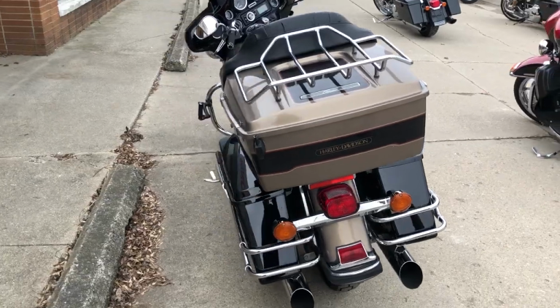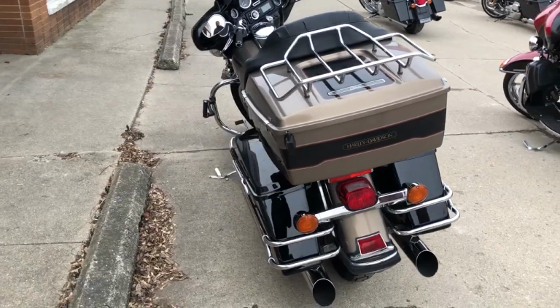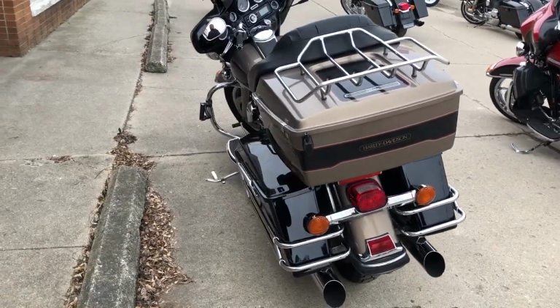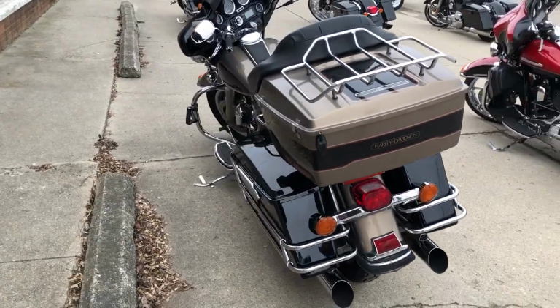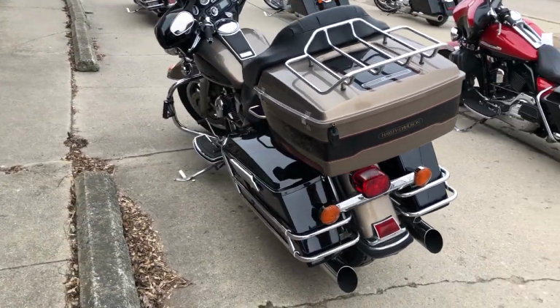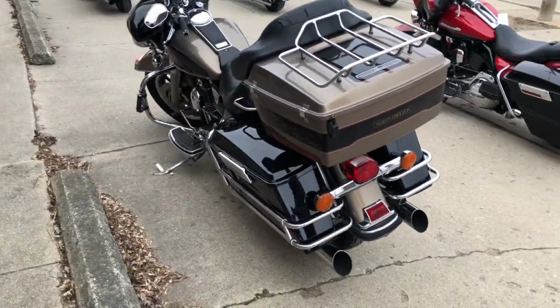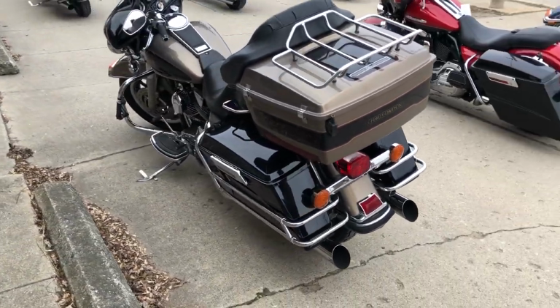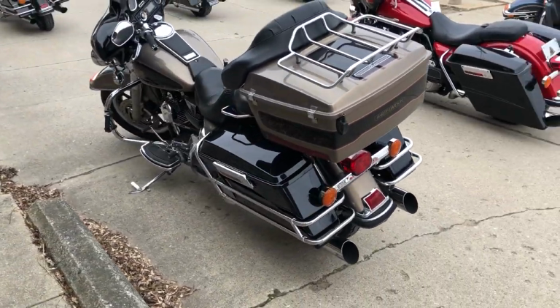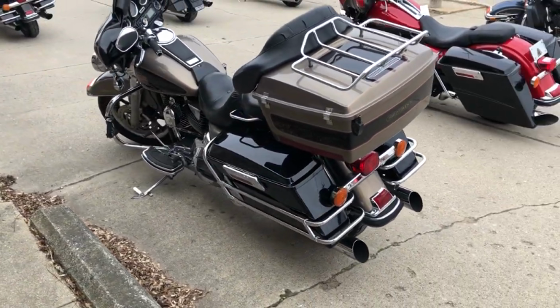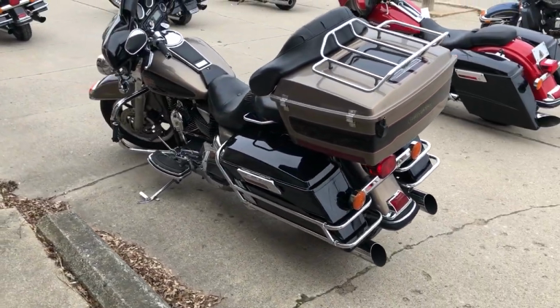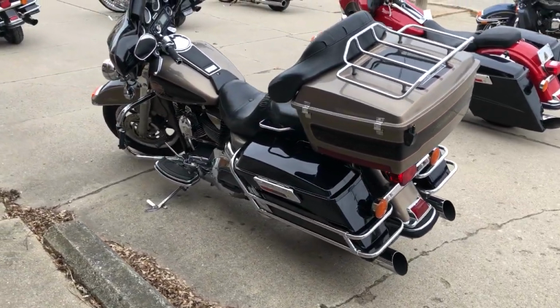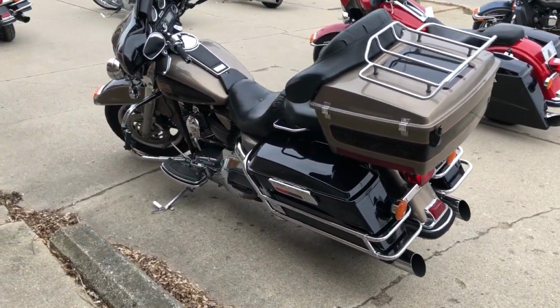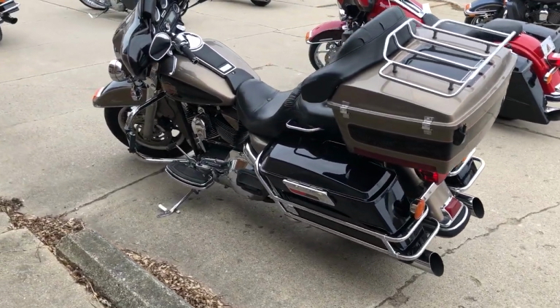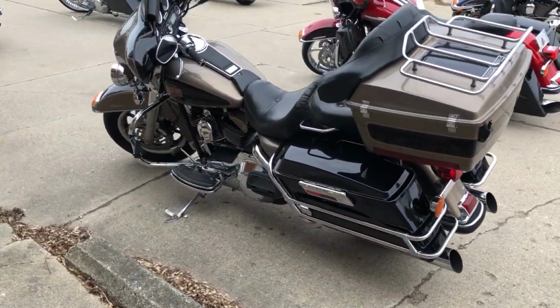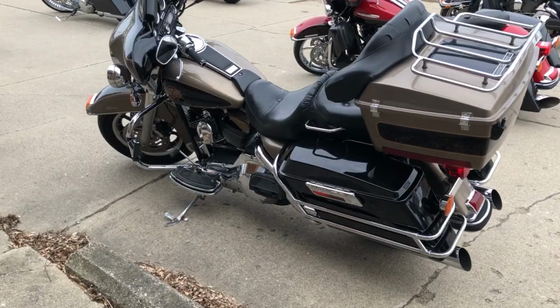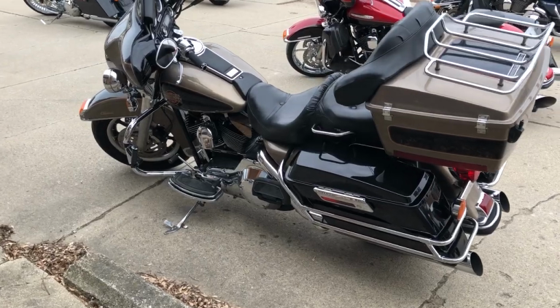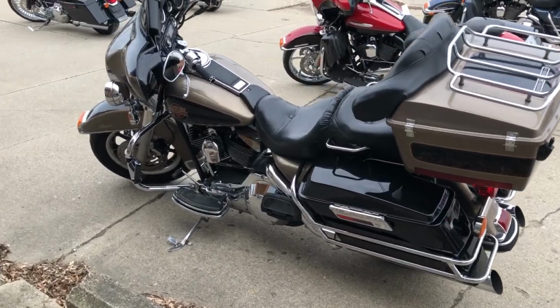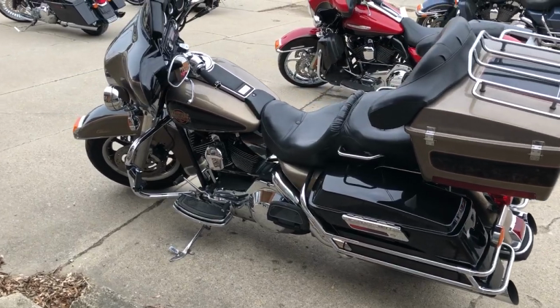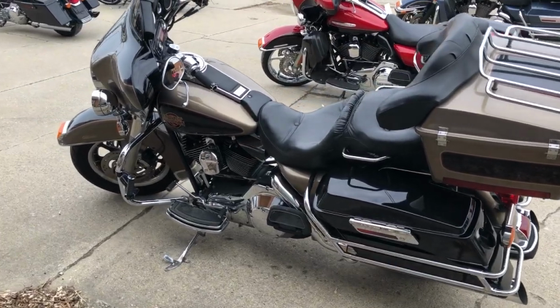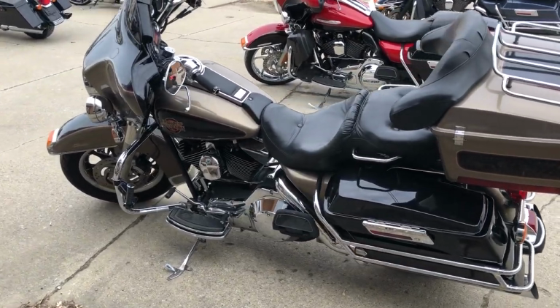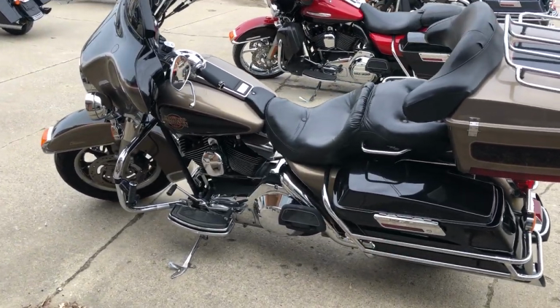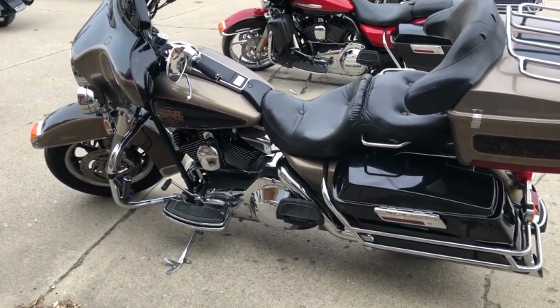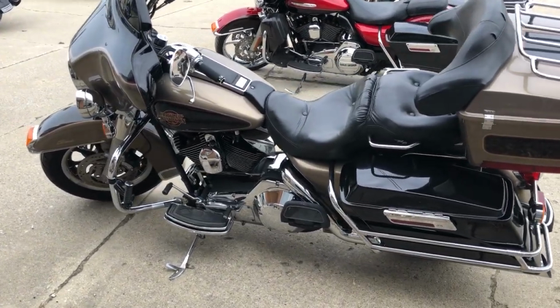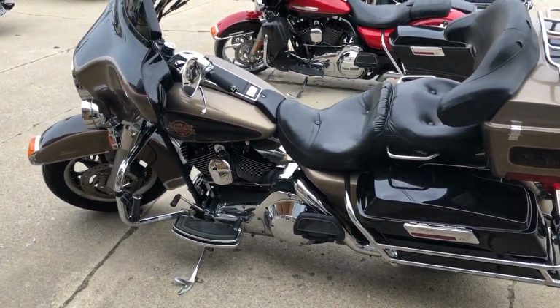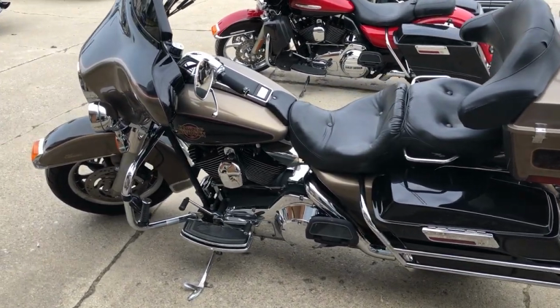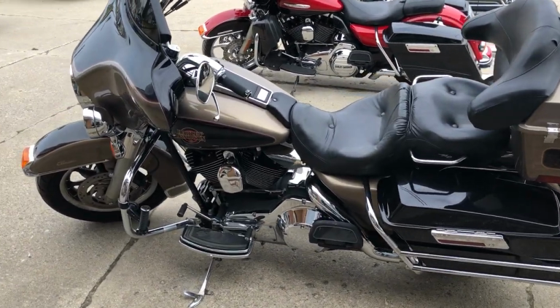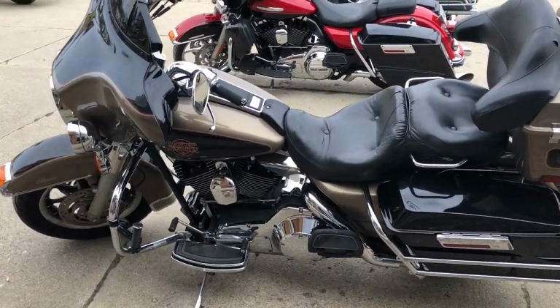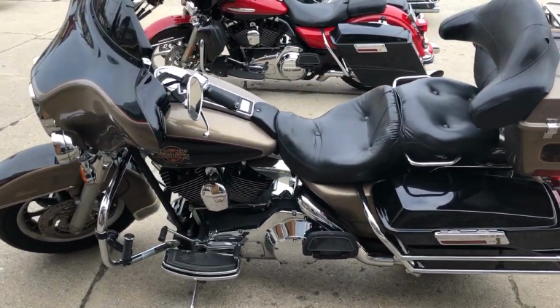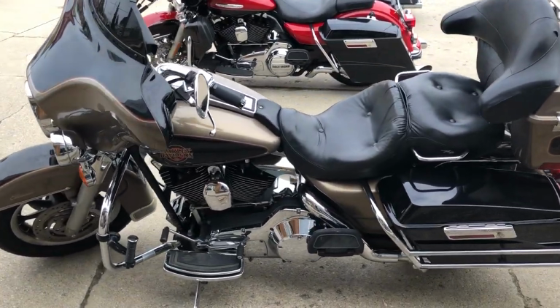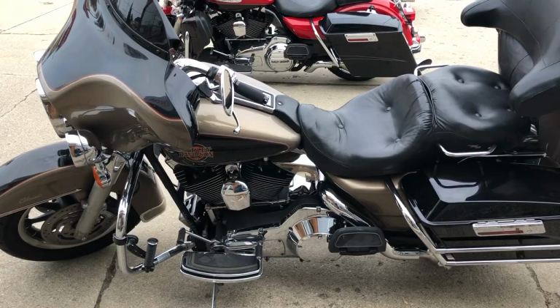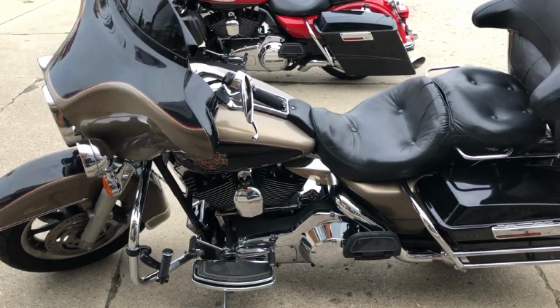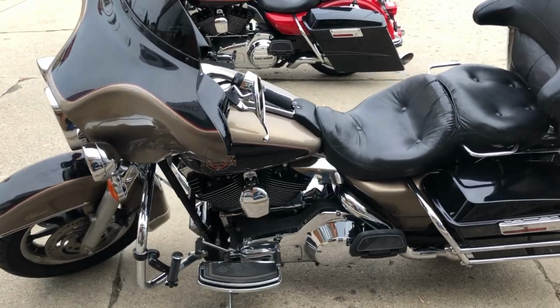It runs strong, everything works, it needs nothing. It's just been serviced at the dealership — all fluids have been changed, and it's ready to ride. This is a great bike for the money.